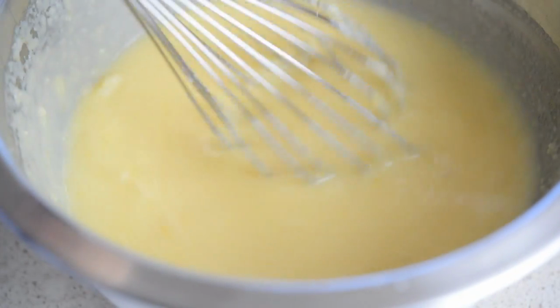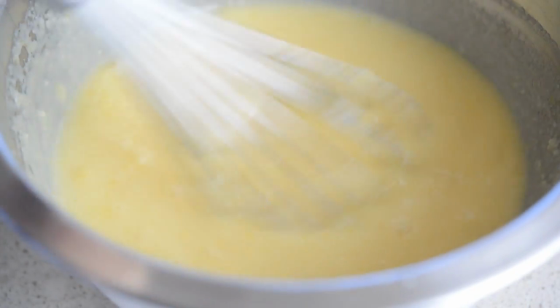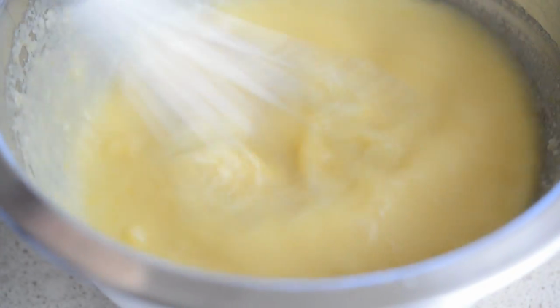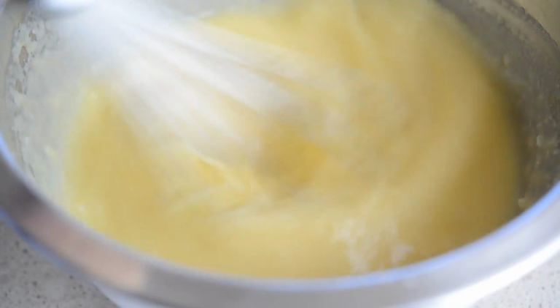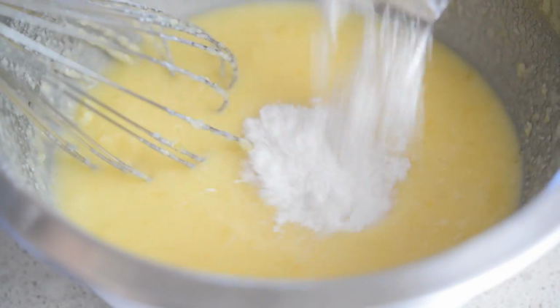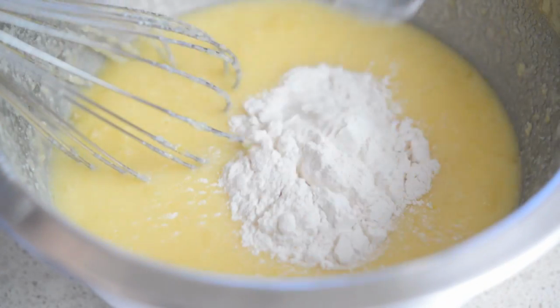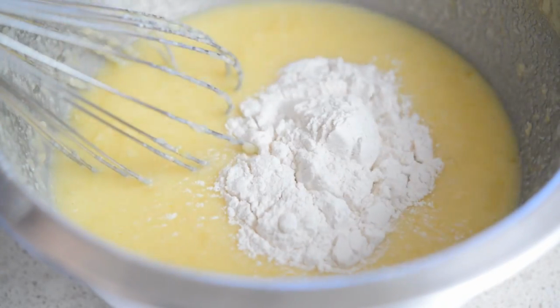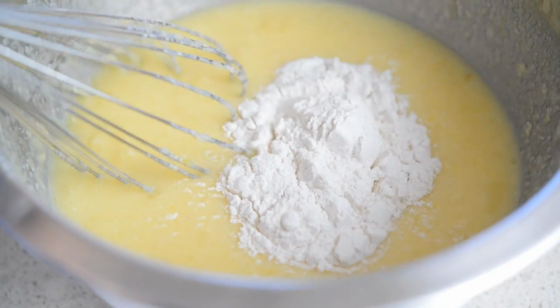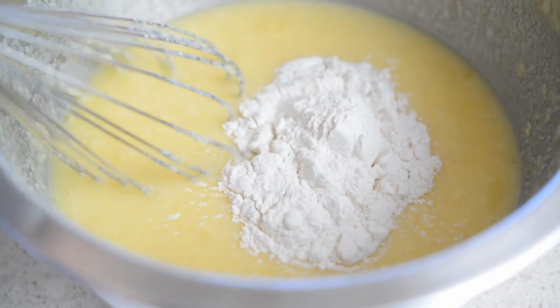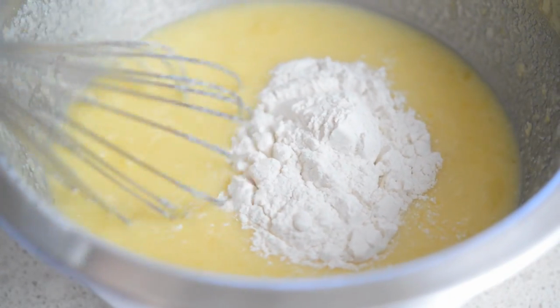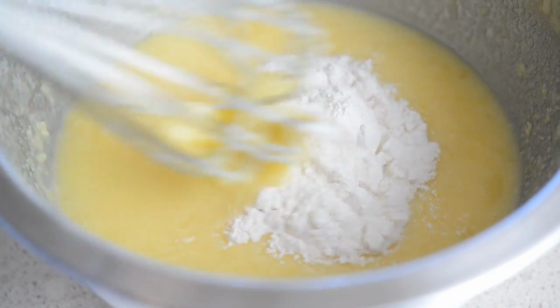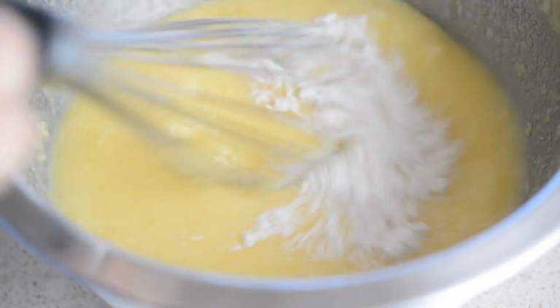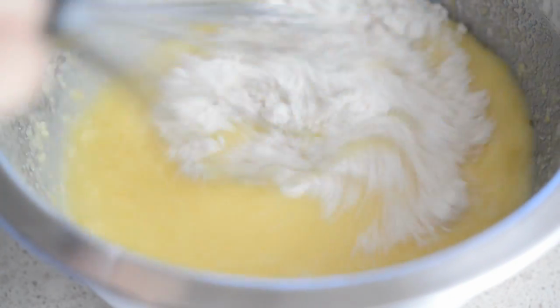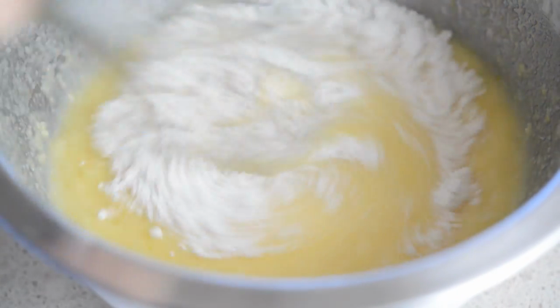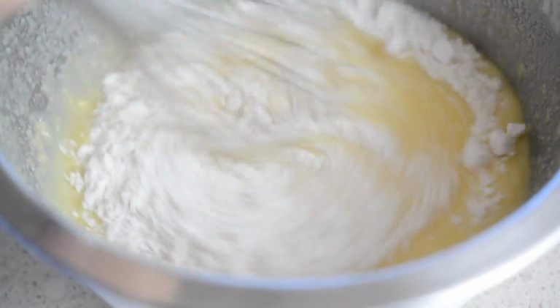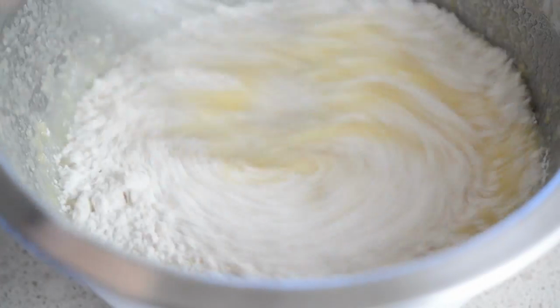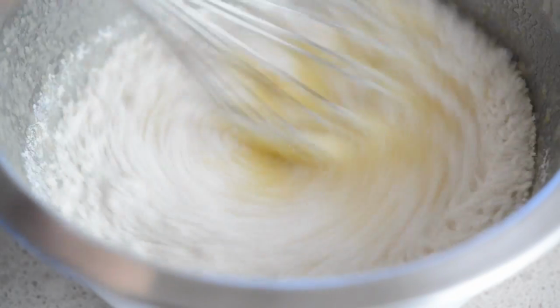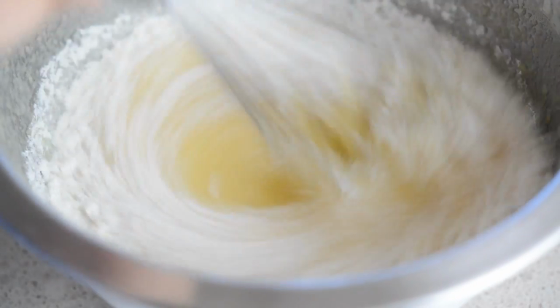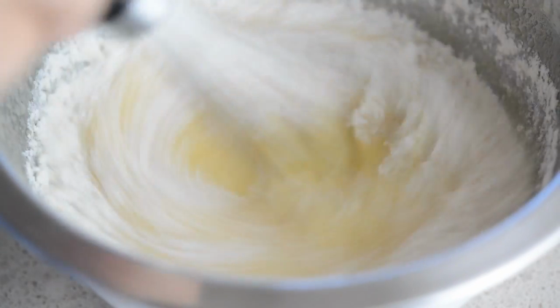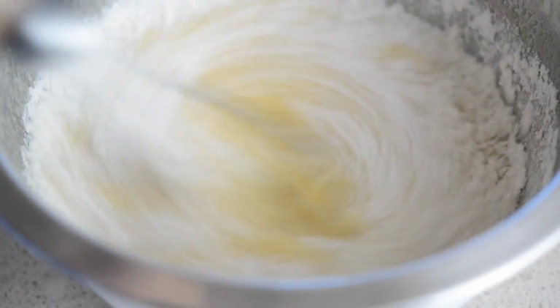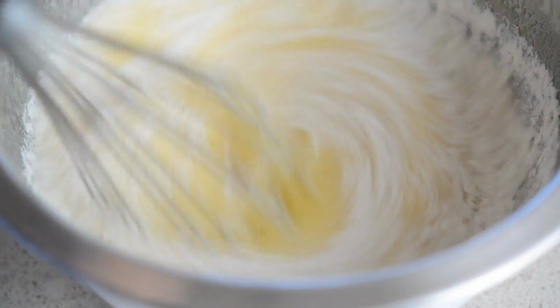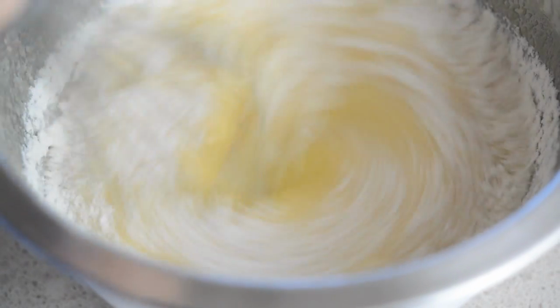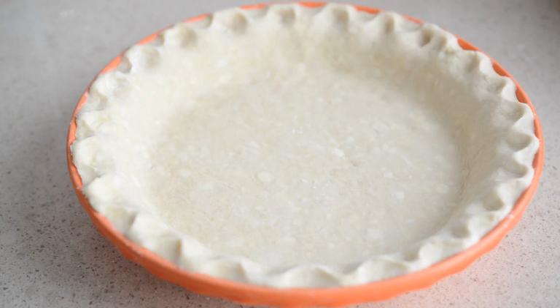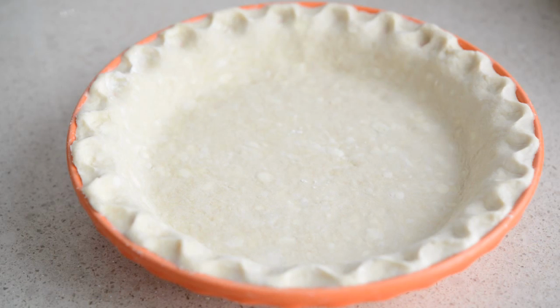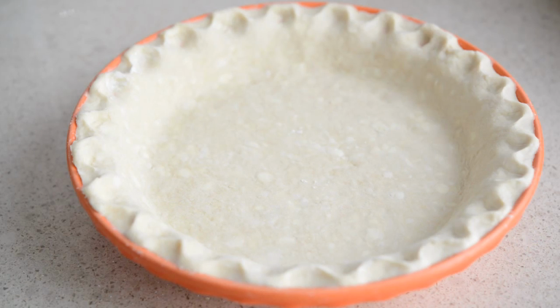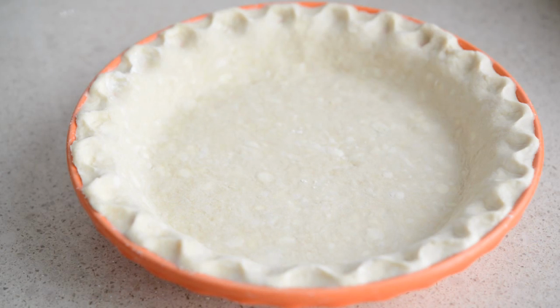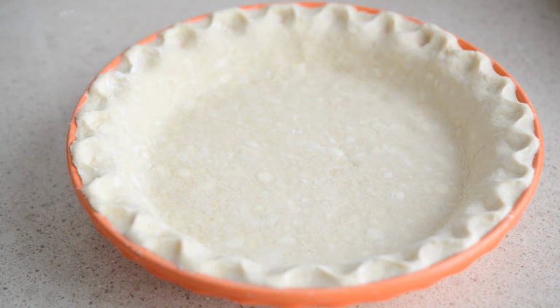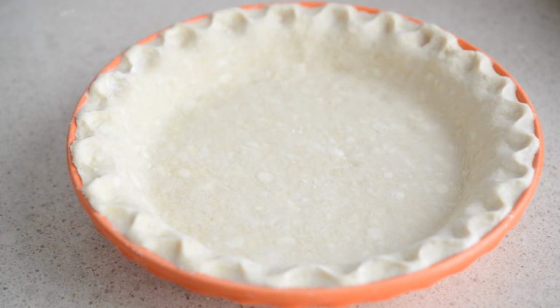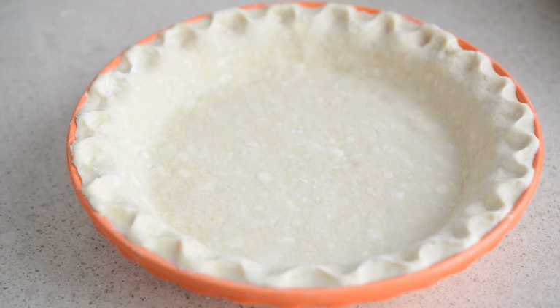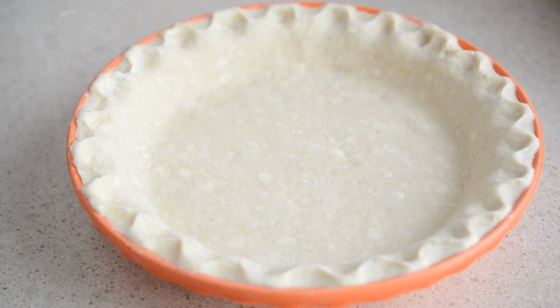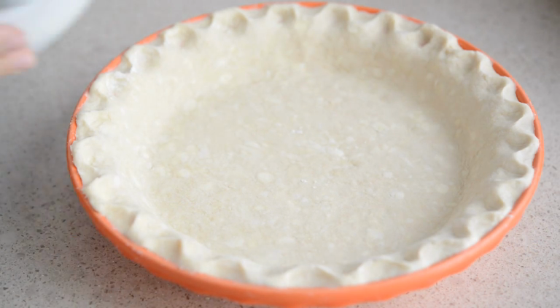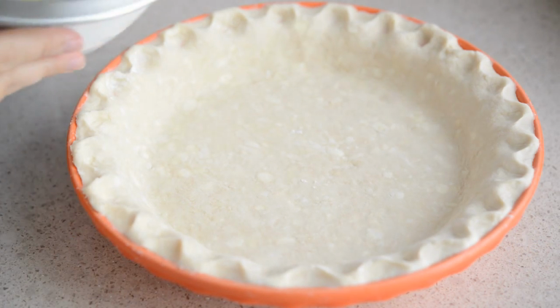Then add a quarter cup of all-purpose flour and whisk that in until the flour just disappears. Pour the filling into an unbaked pie crust.